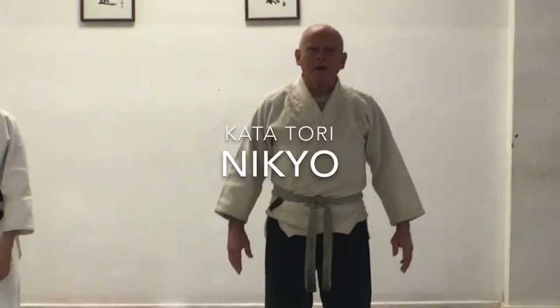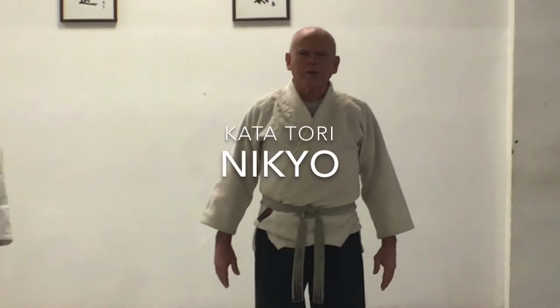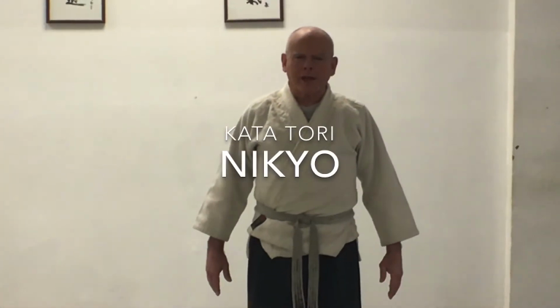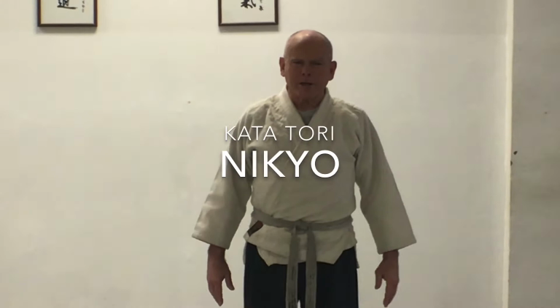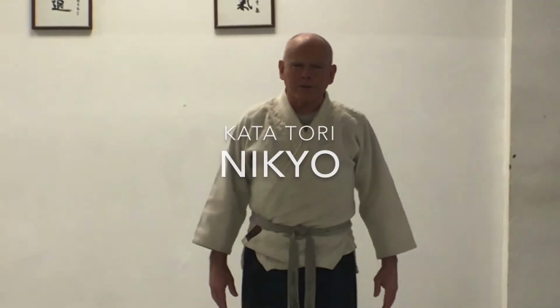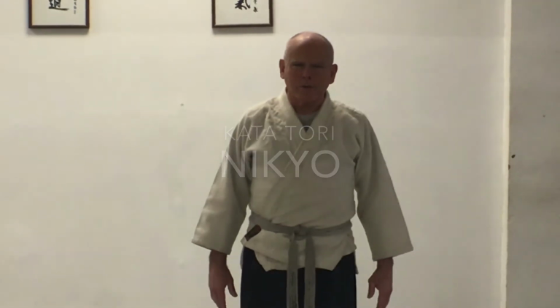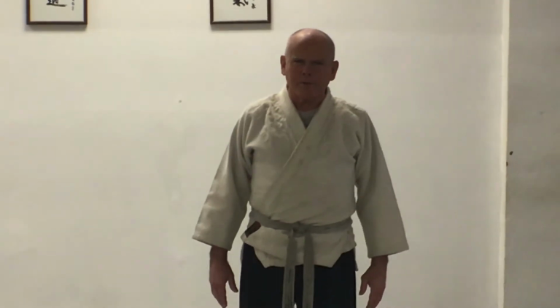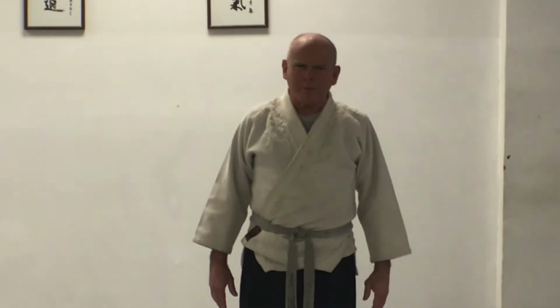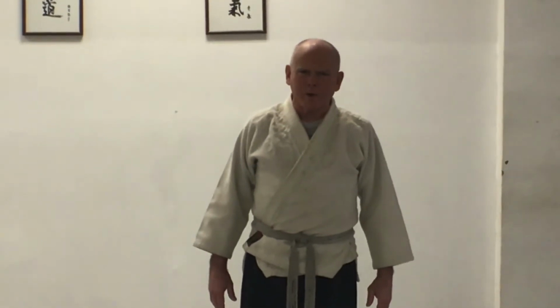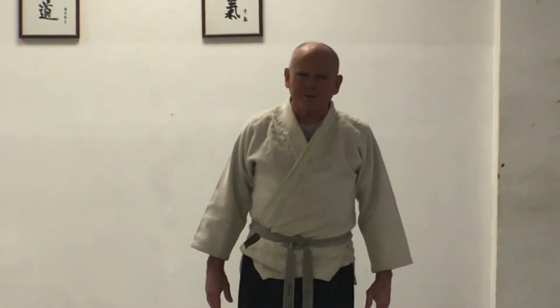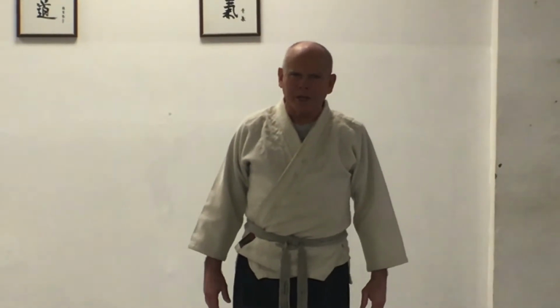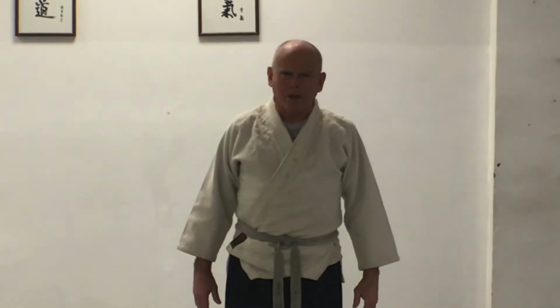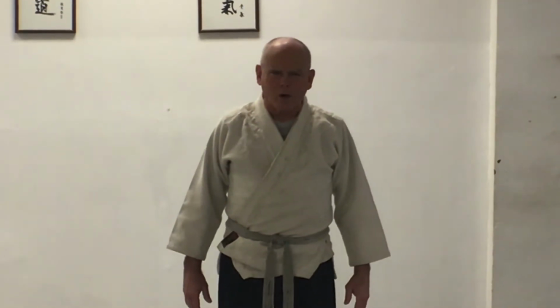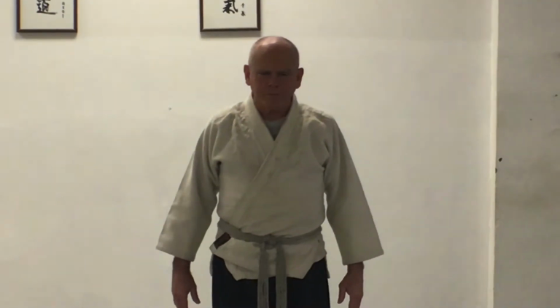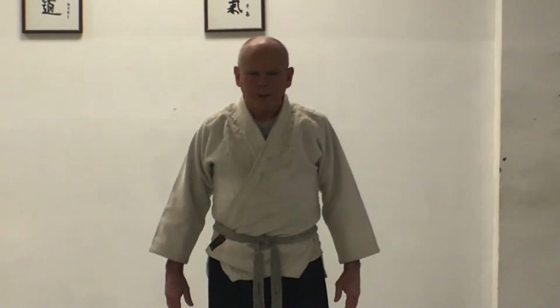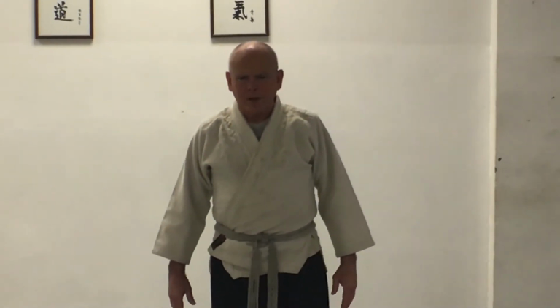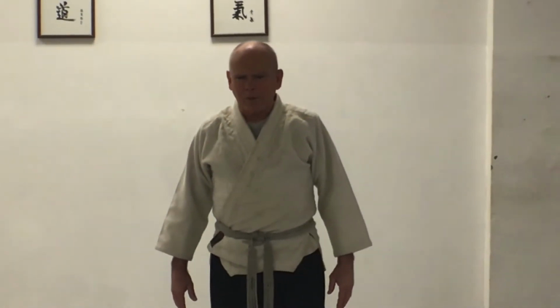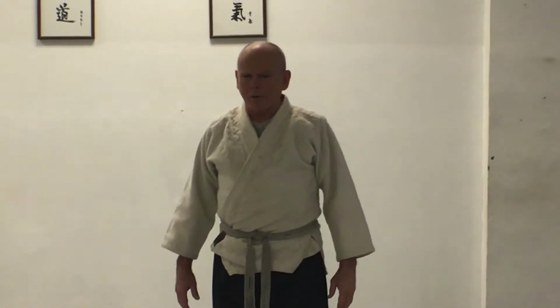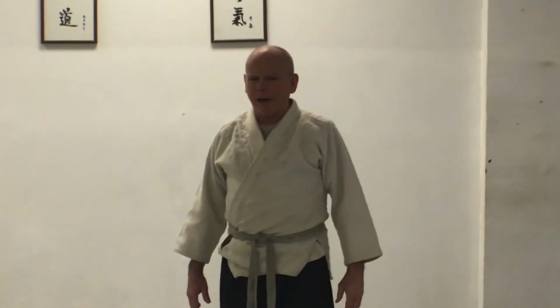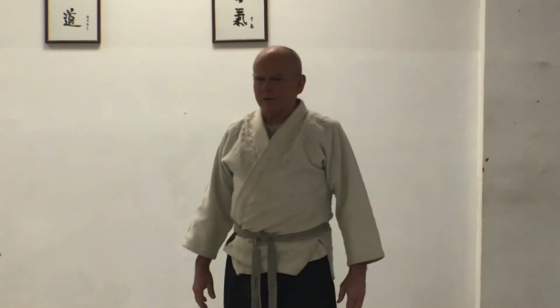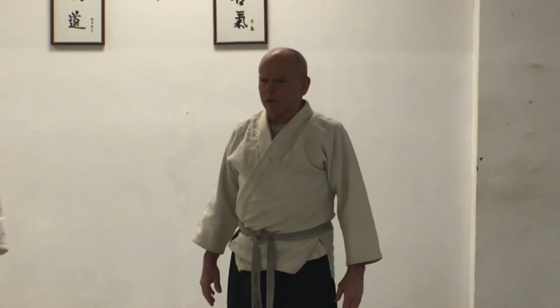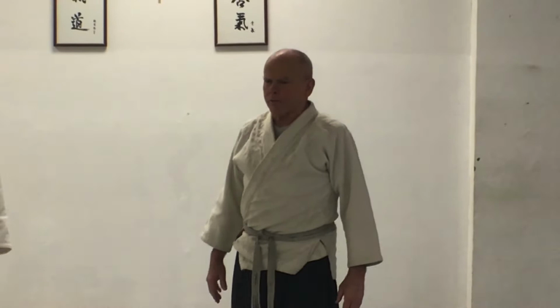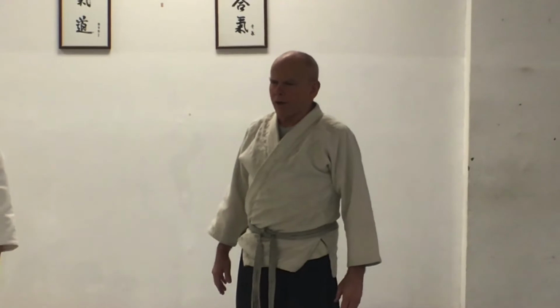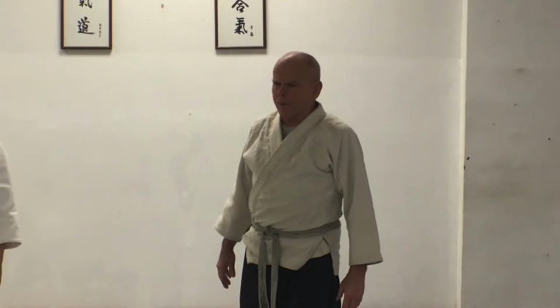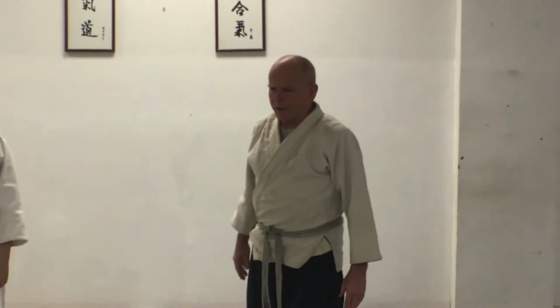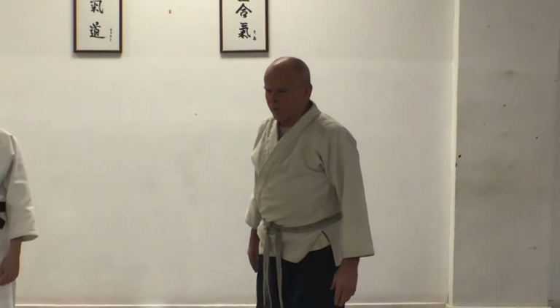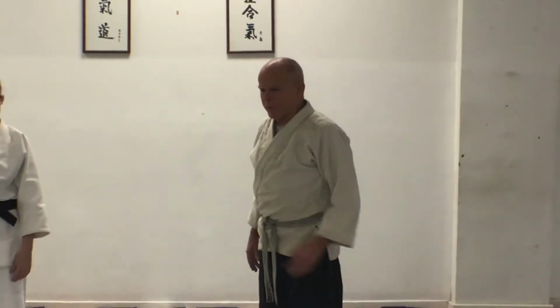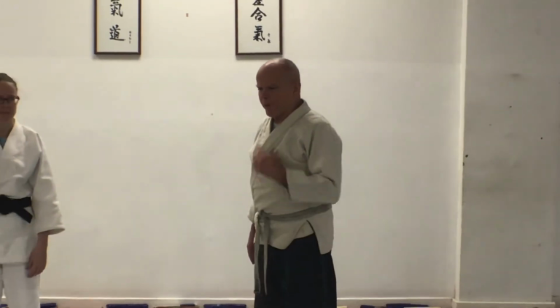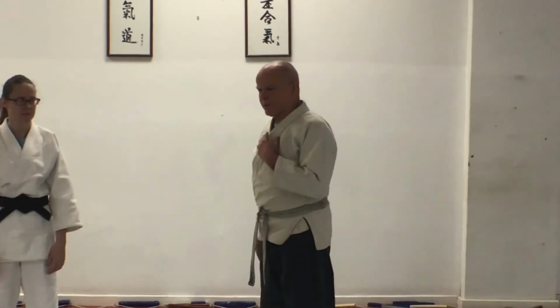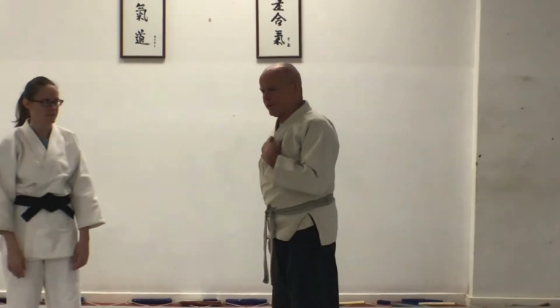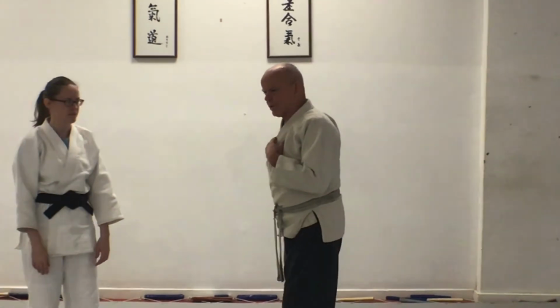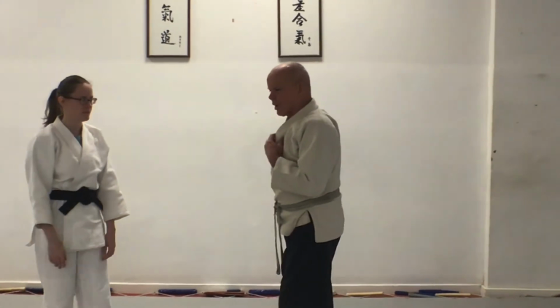The technique of the week is Nikyo. We're going back to the beginning and doing the basic techniques on the test.